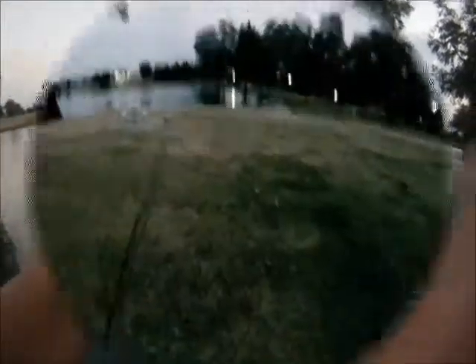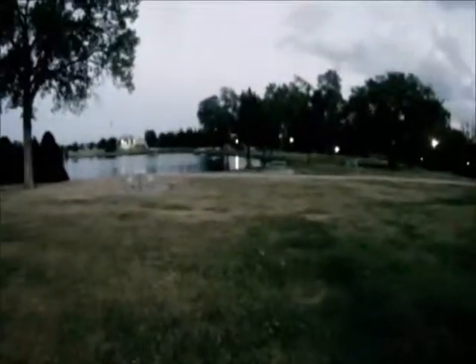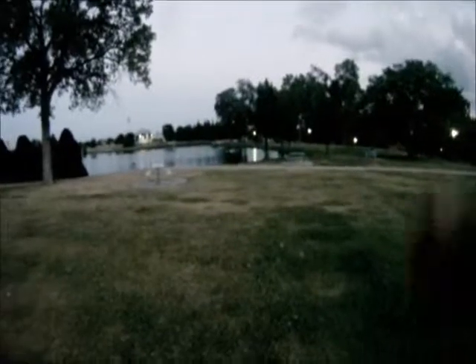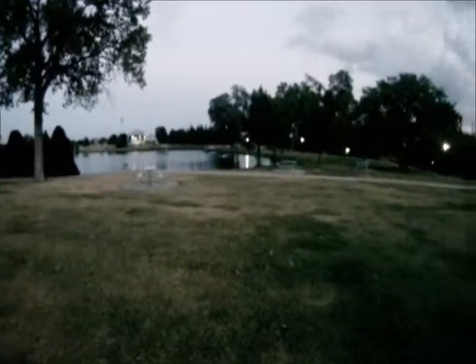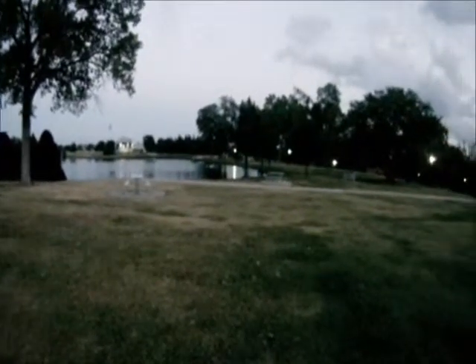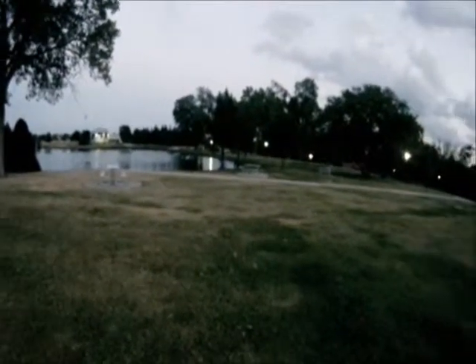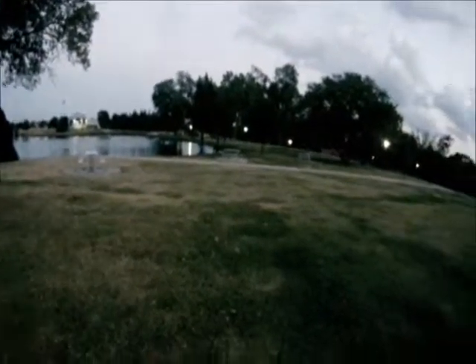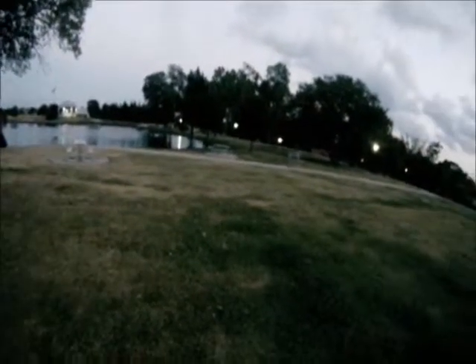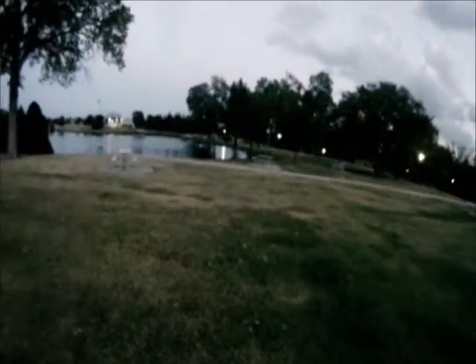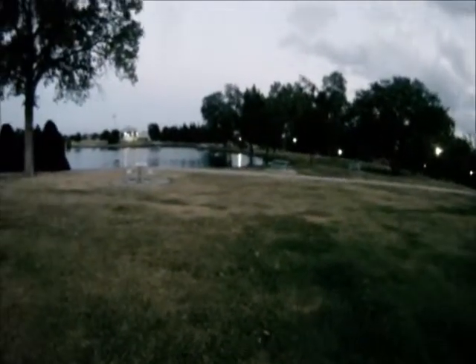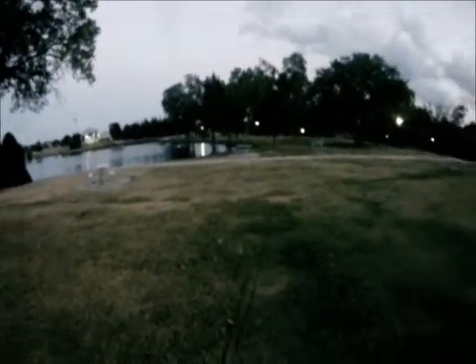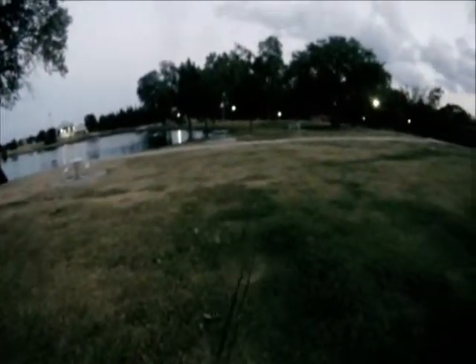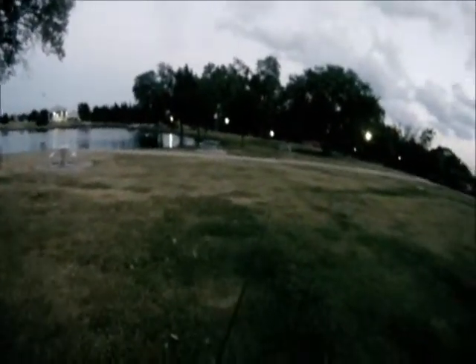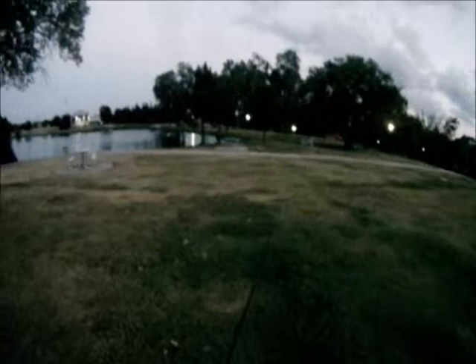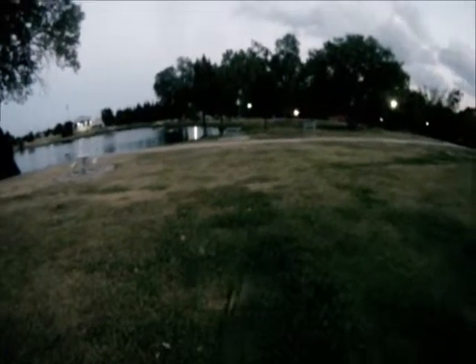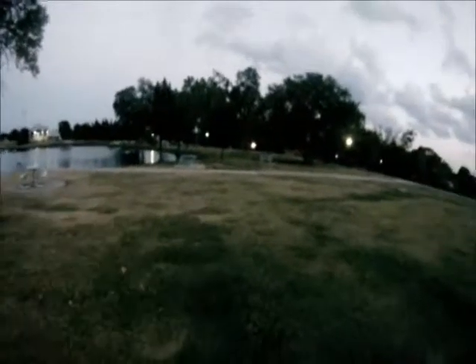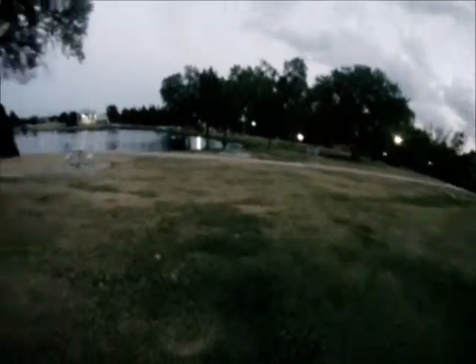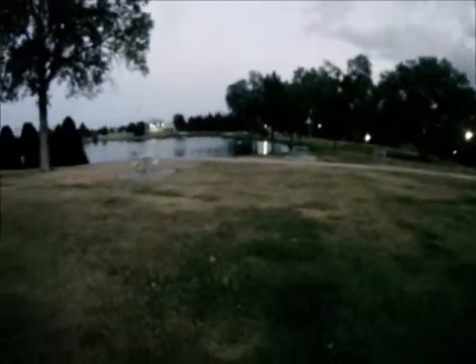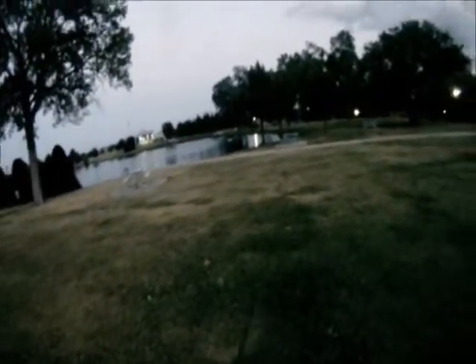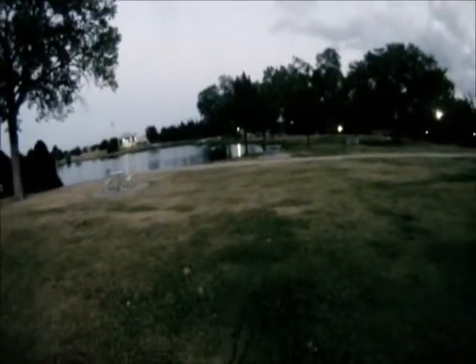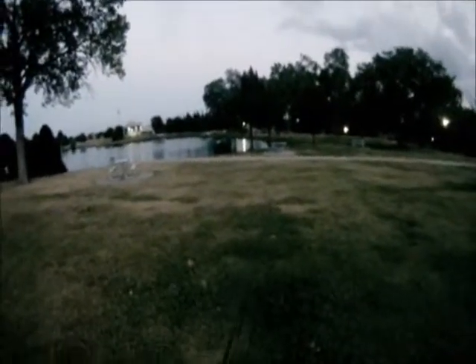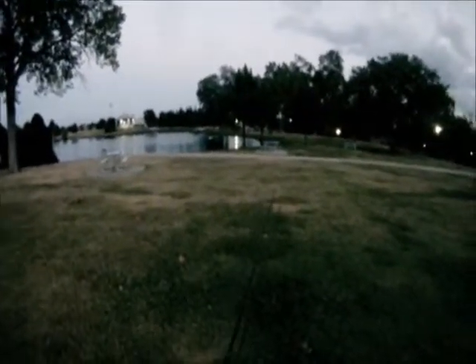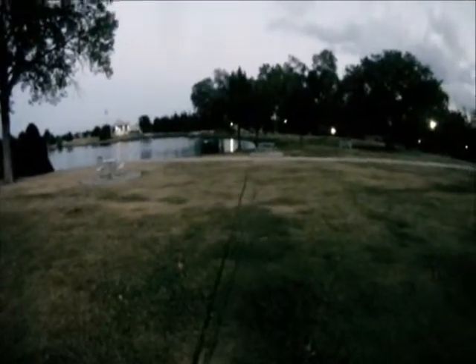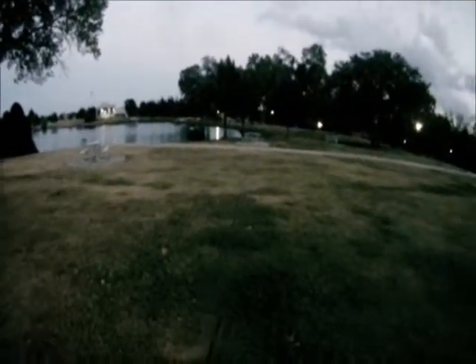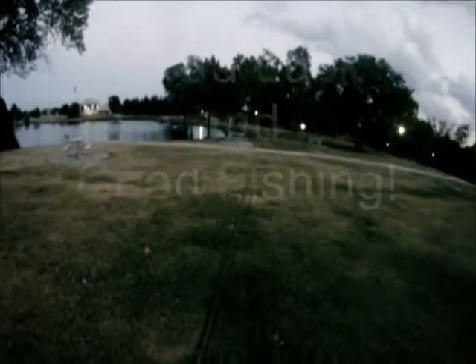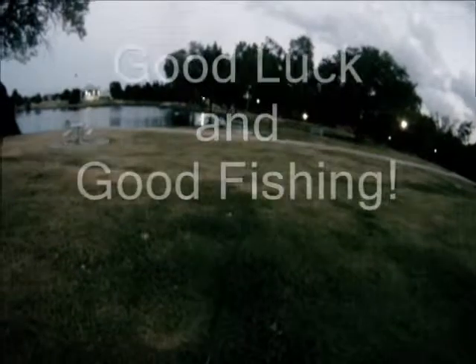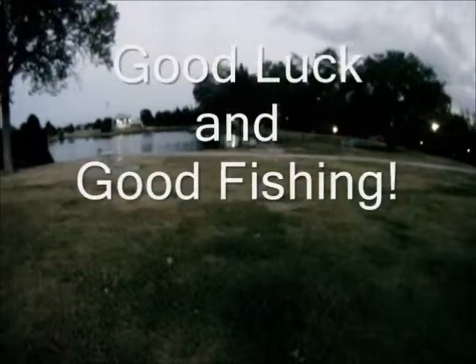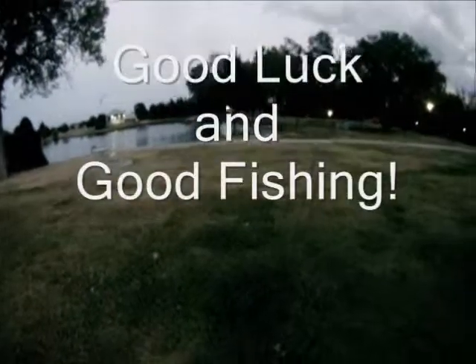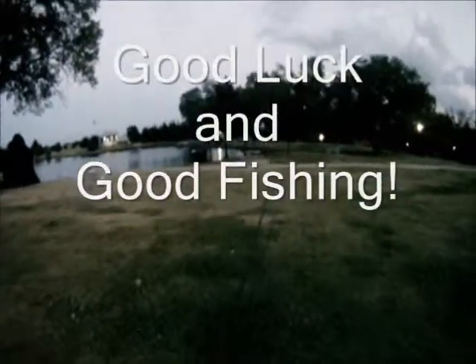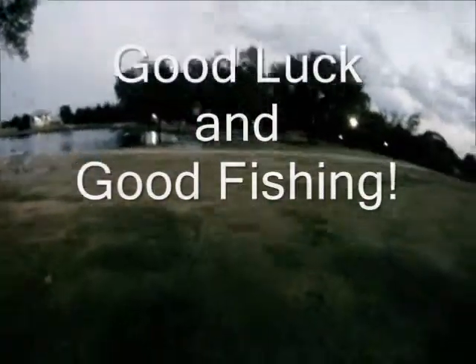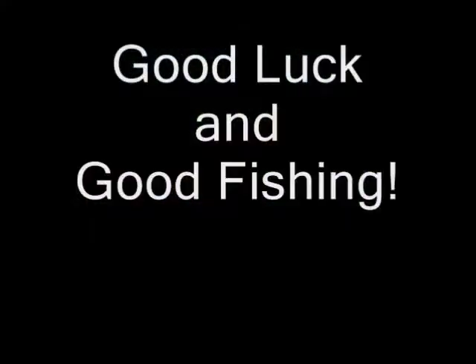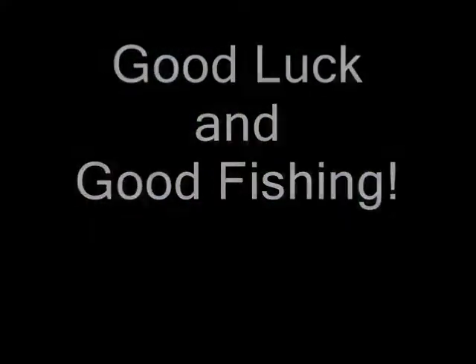Well, we've got a few bass this time and also got to see another fisherman bring in a nice little catfish caught on bread. We'll get this video together and hopefully we'll catch you all later. Until next time, good luck and good fishing. Thank you.